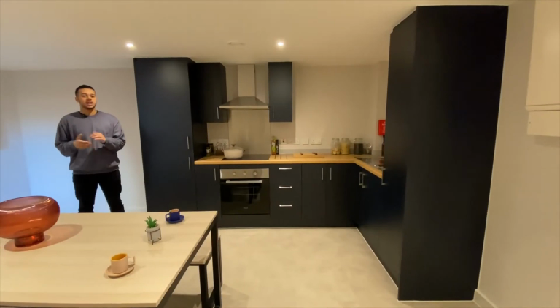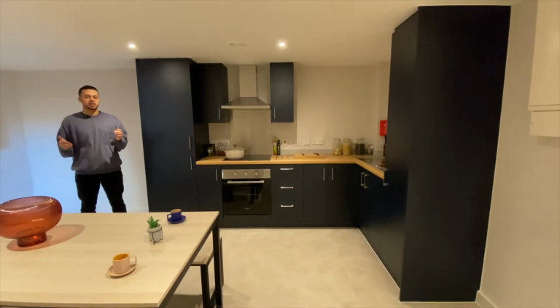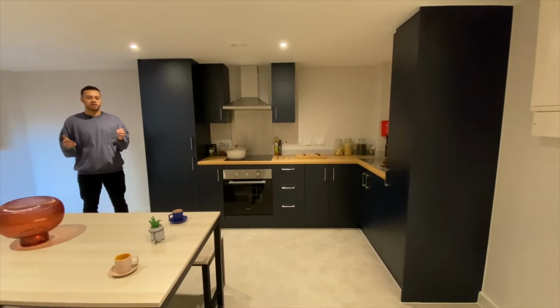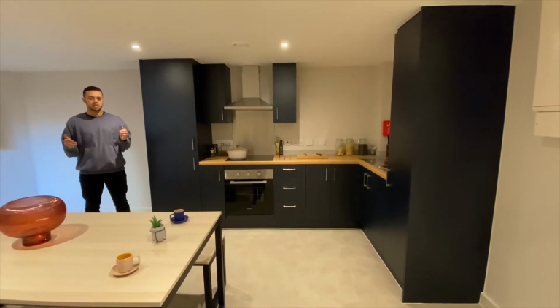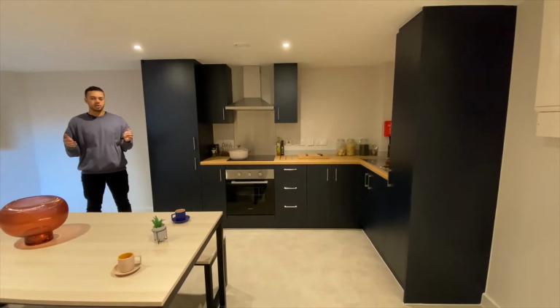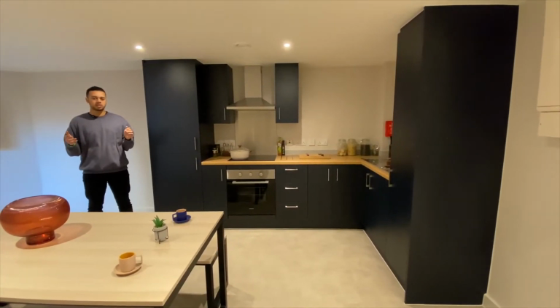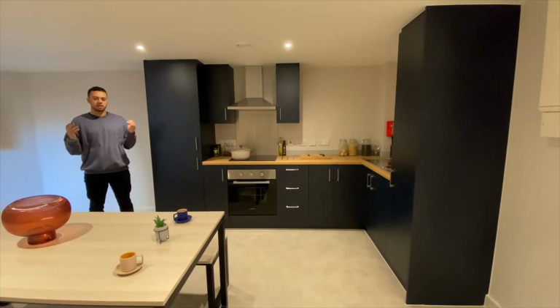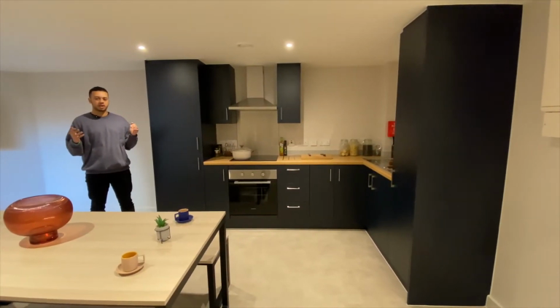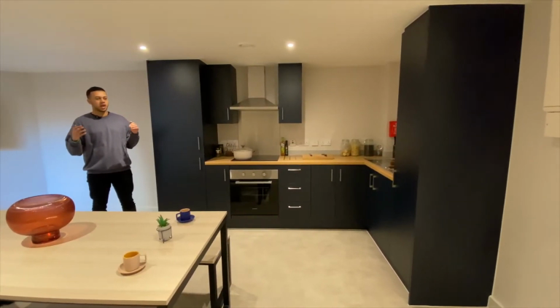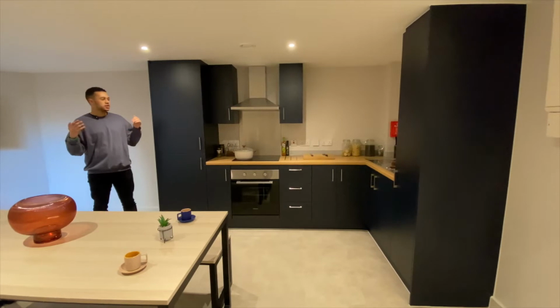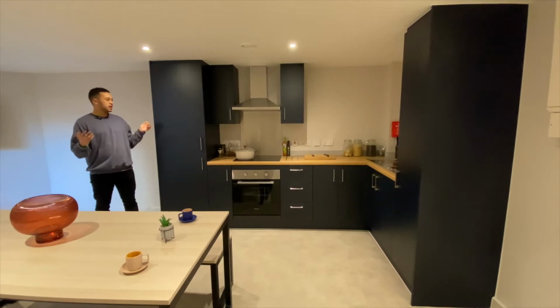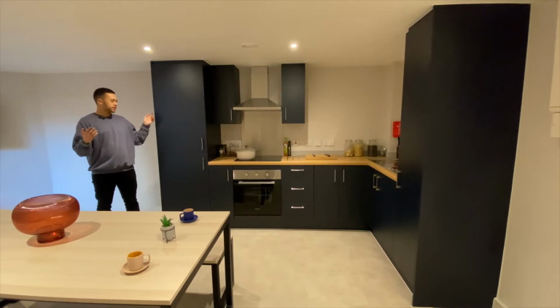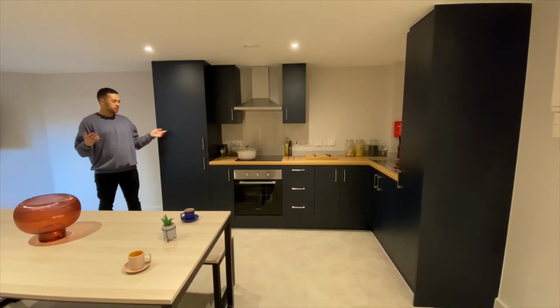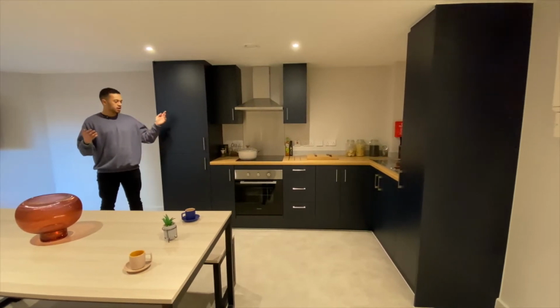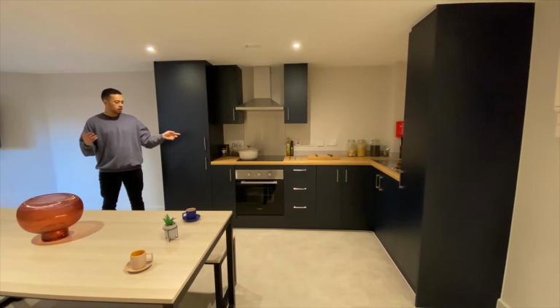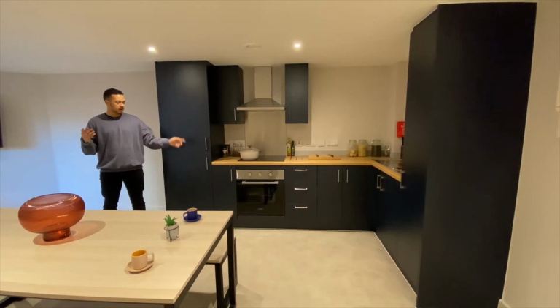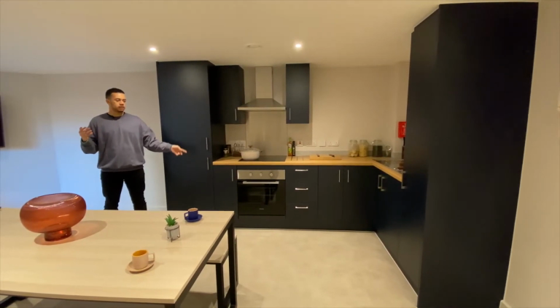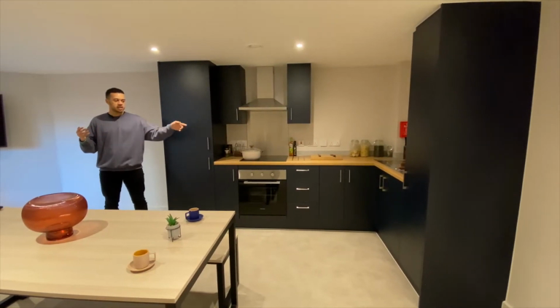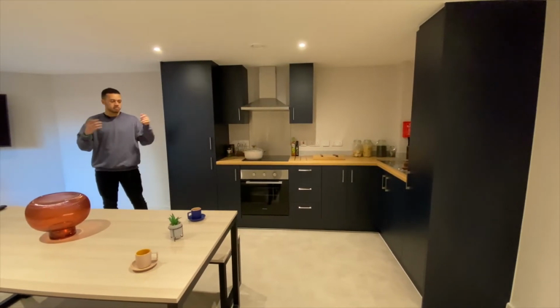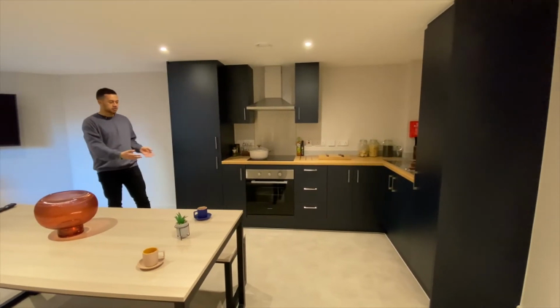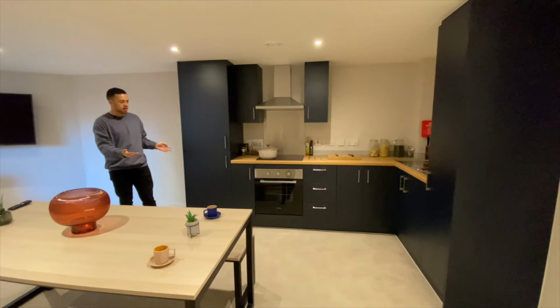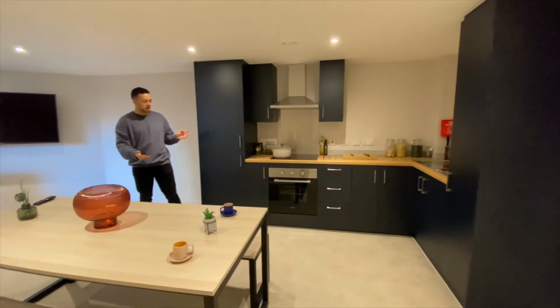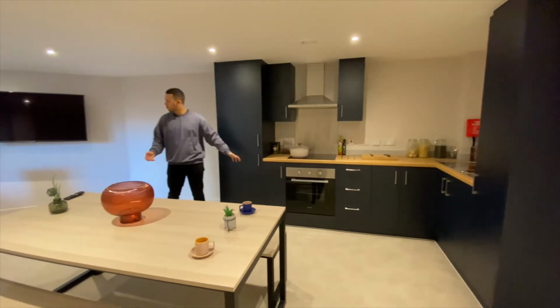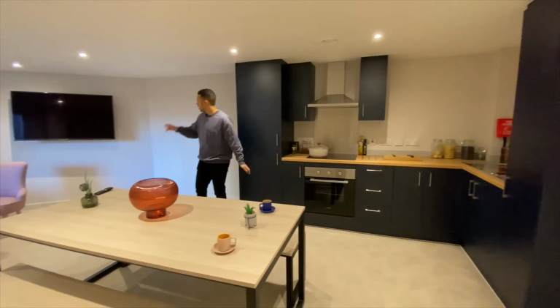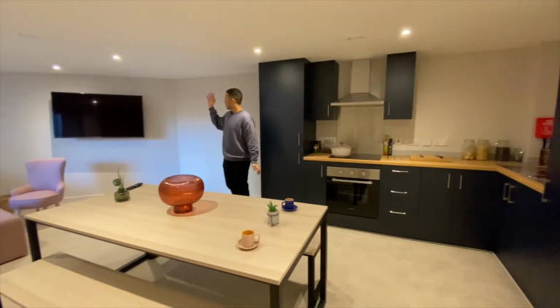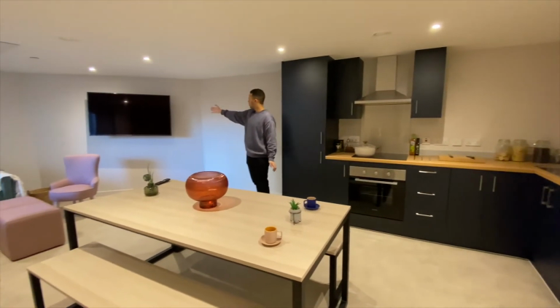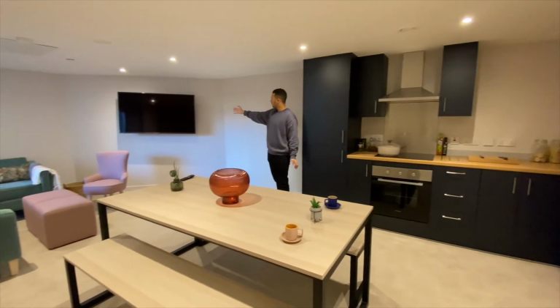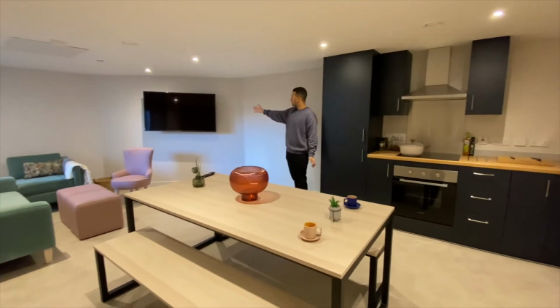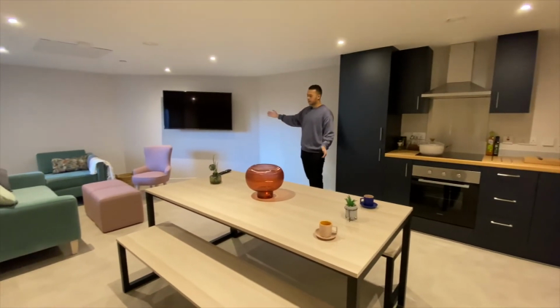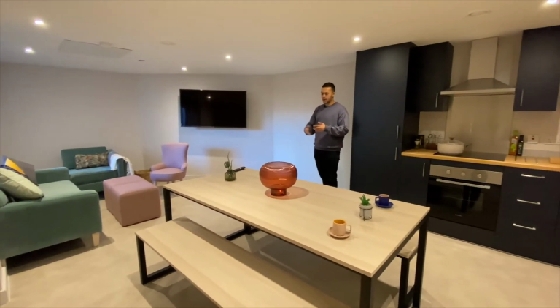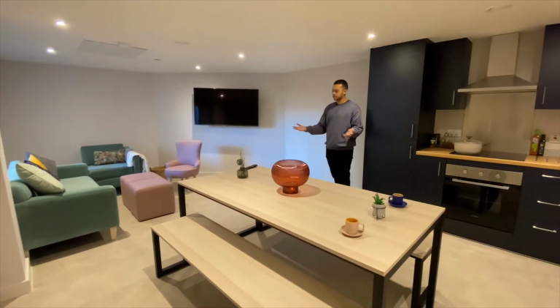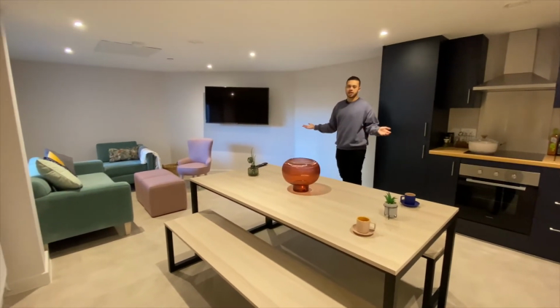As well as having your own kitchen in your room, you also get a communal area where you have a shared fridge freezer, stove, microwave oven, sink, plenty of storage area, a bin, a 15-inch TV, and plenty of seated area.